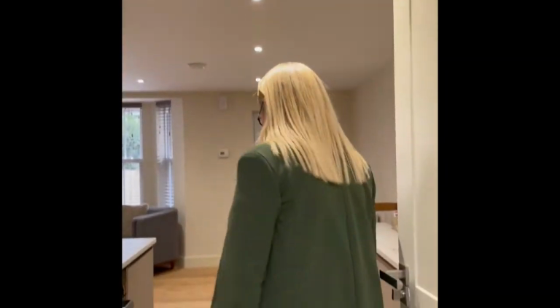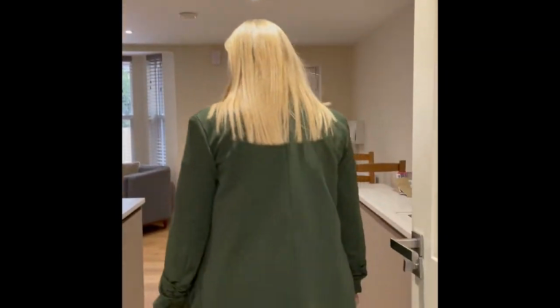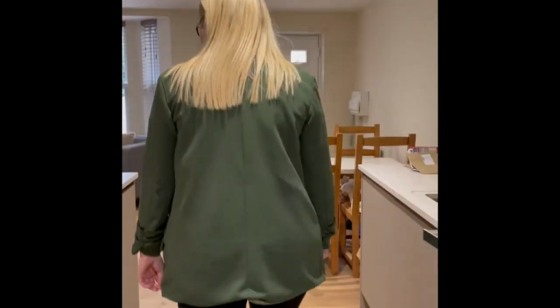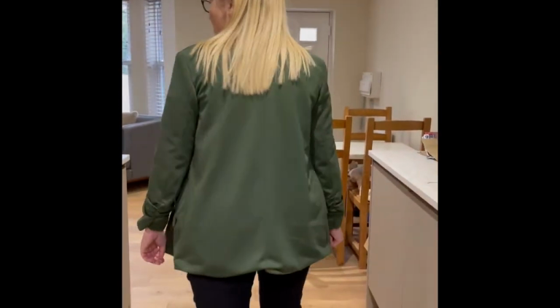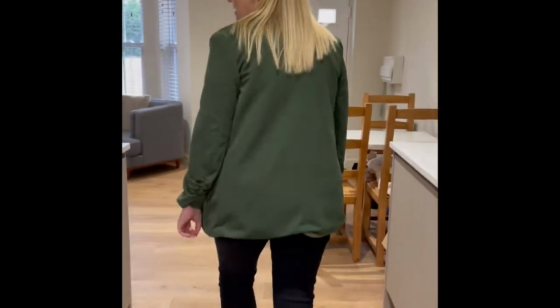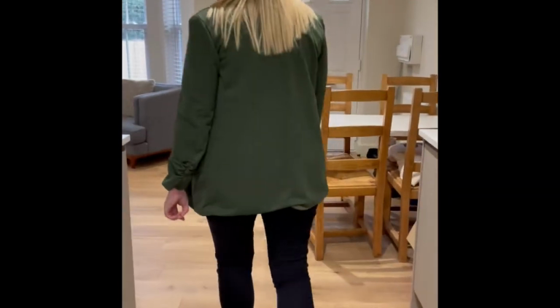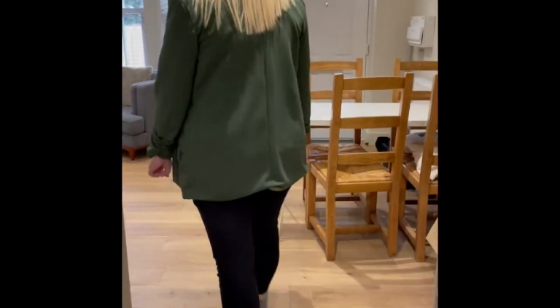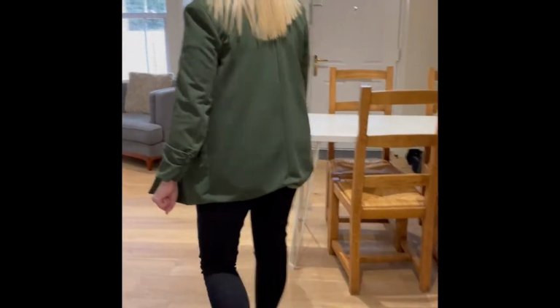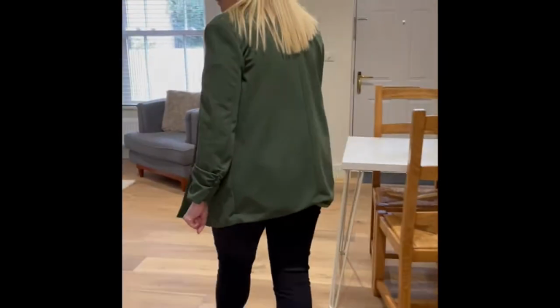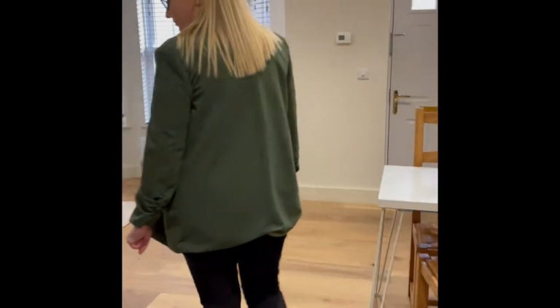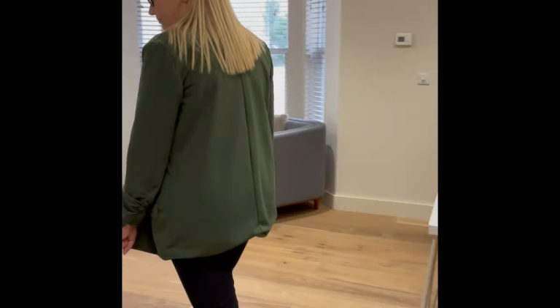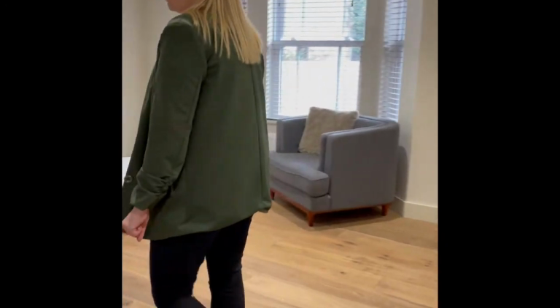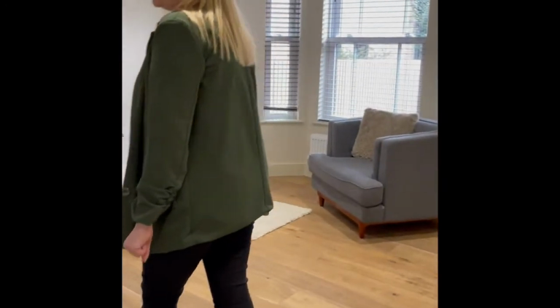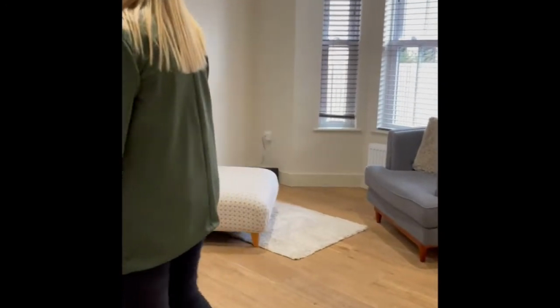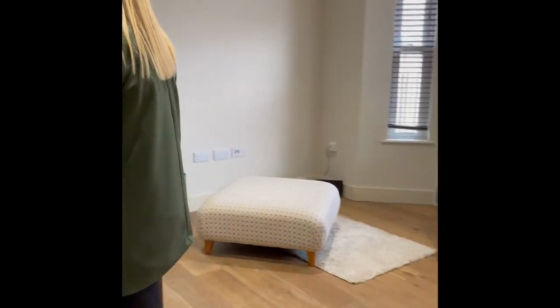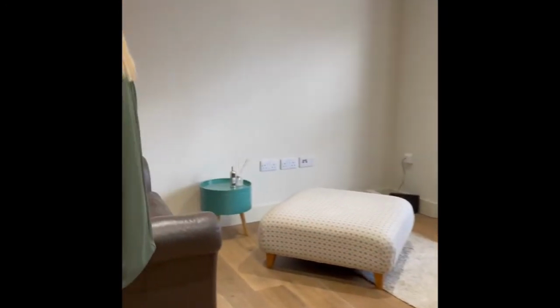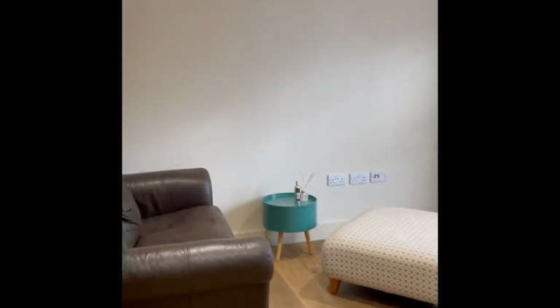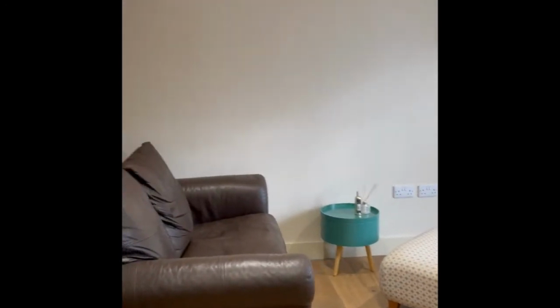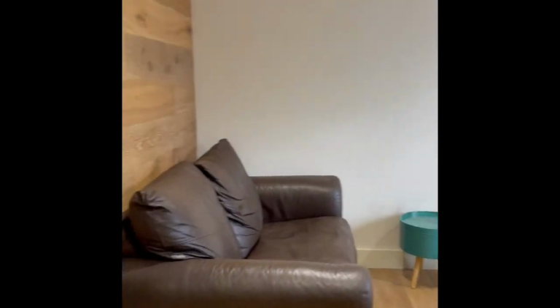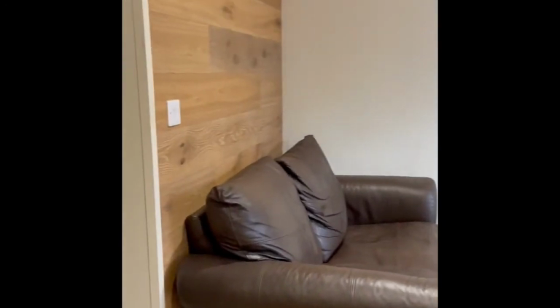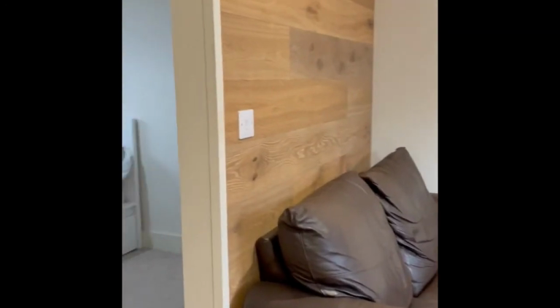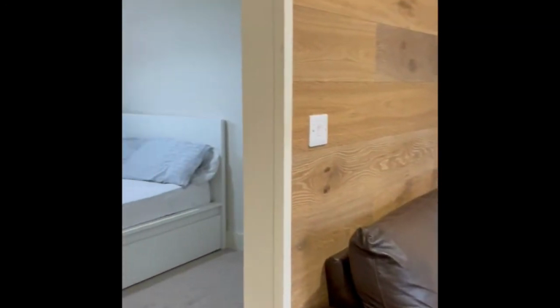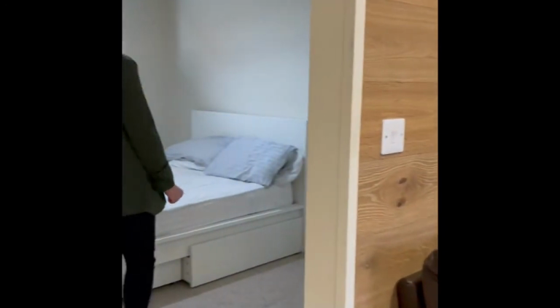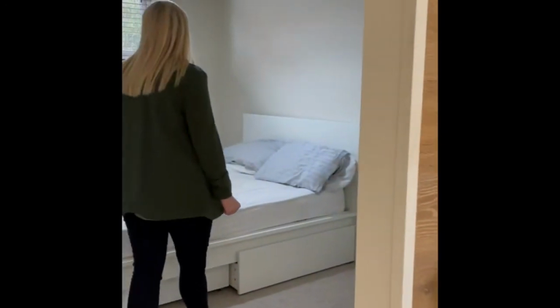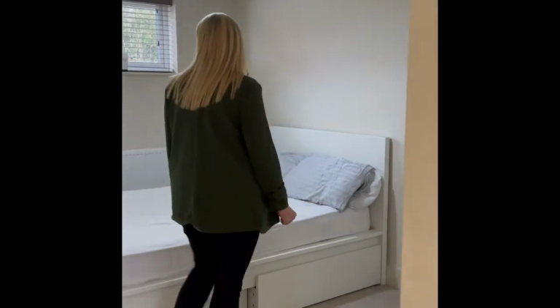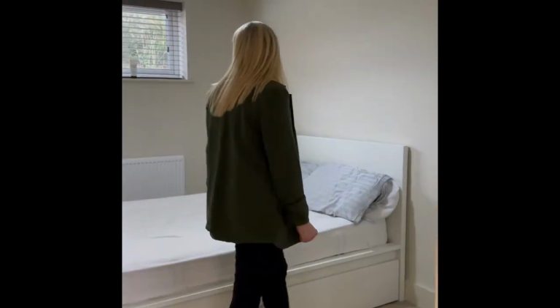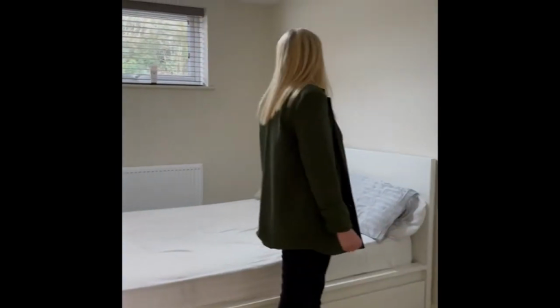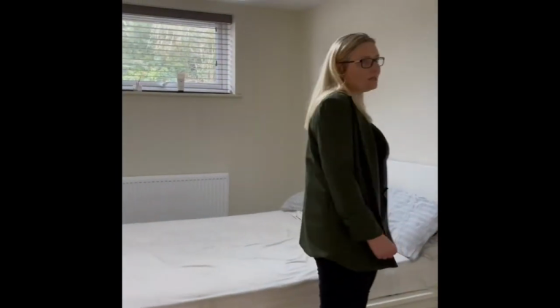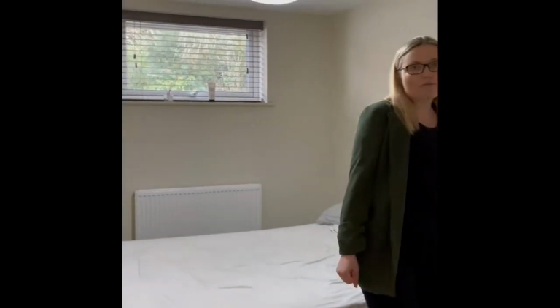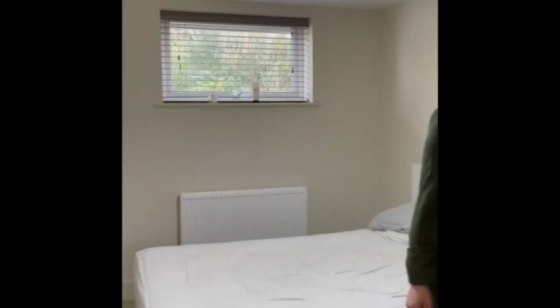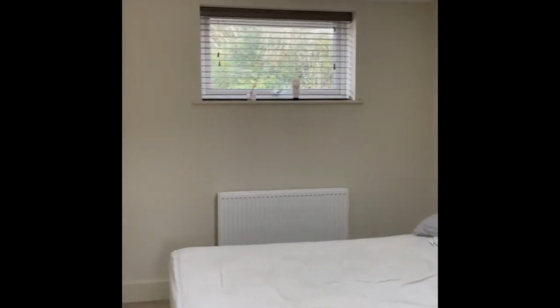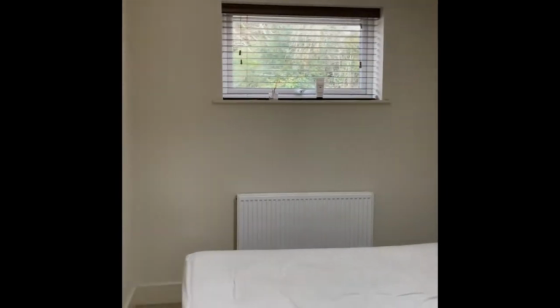And then lastly leading on to your bedroom area. This is decorated neutrally with a beige carpet. A nice big window there with blinds to let in lots of light.